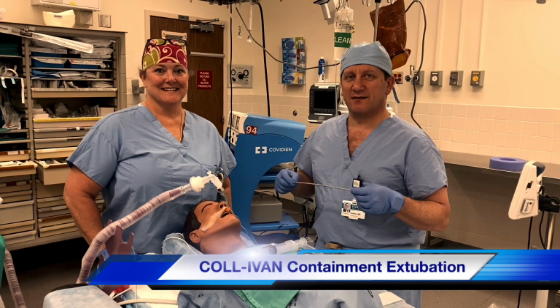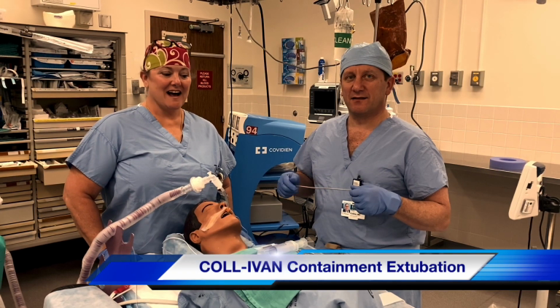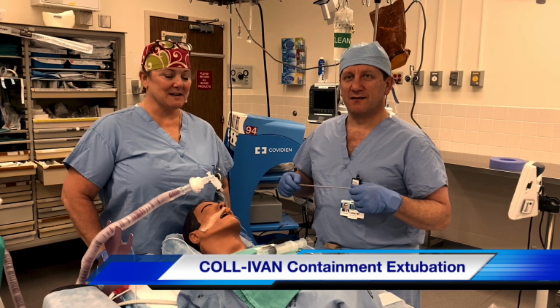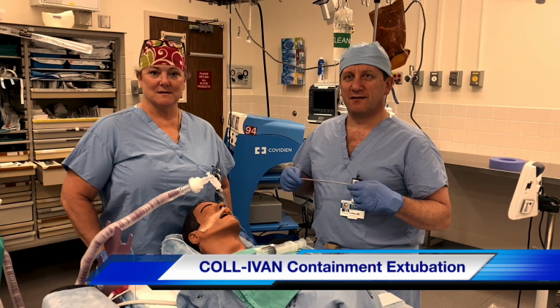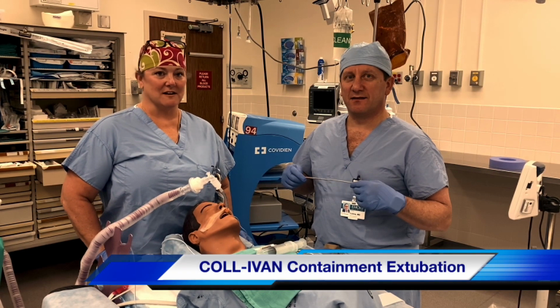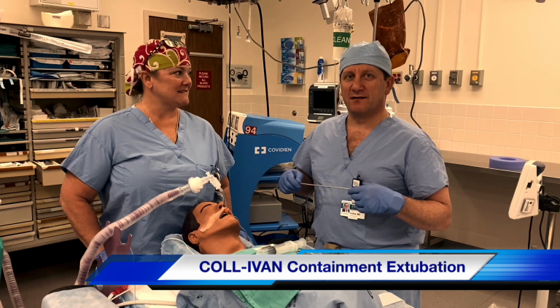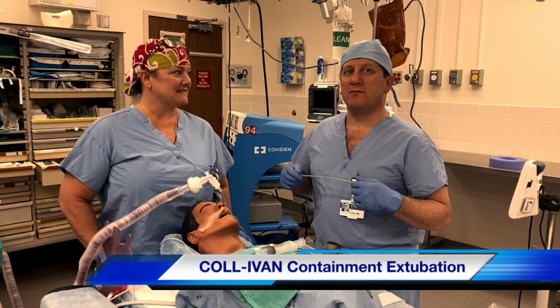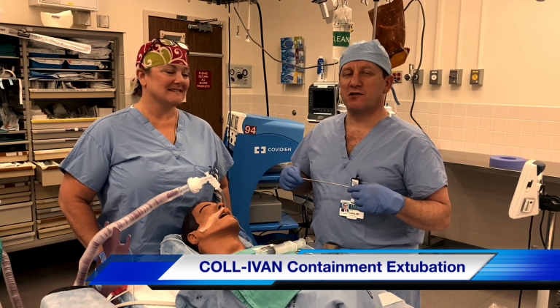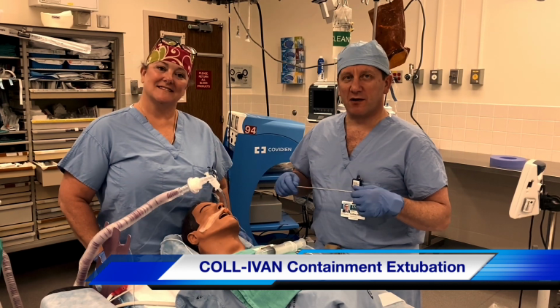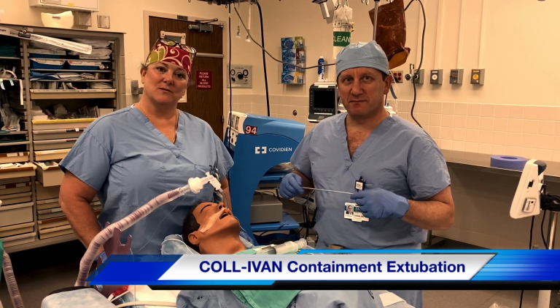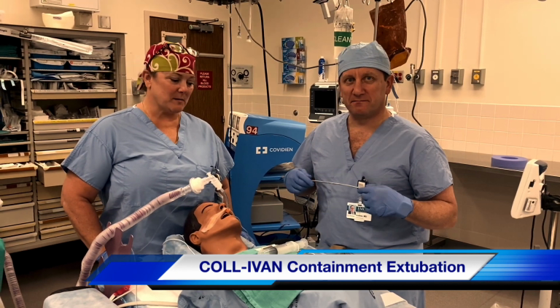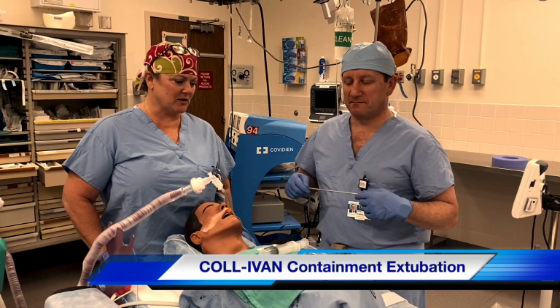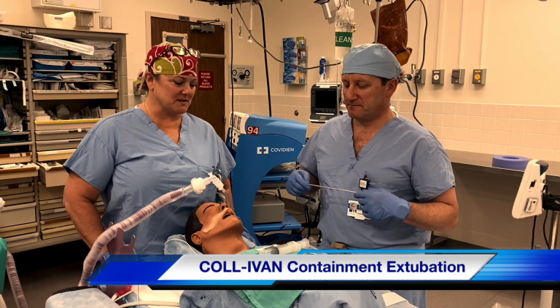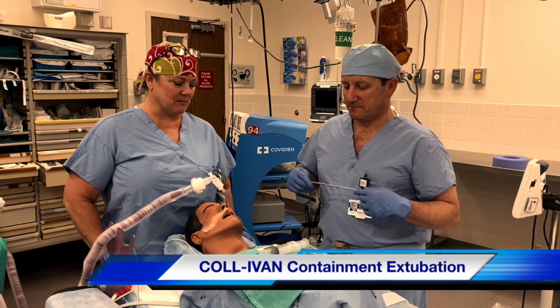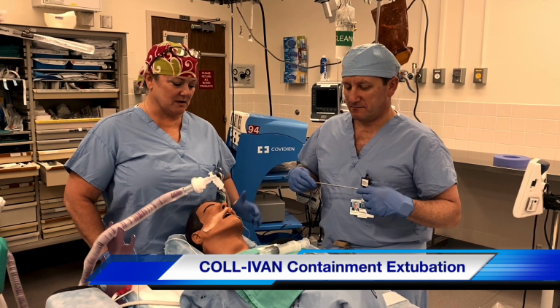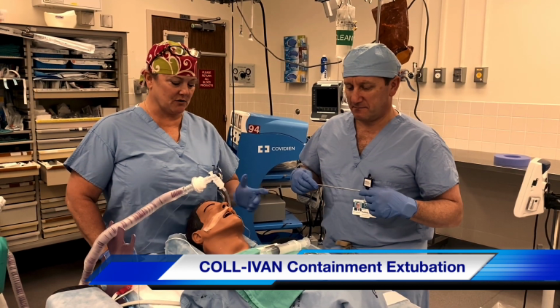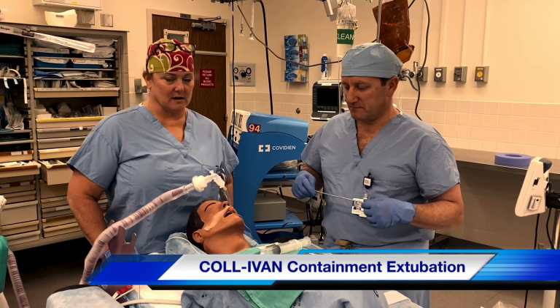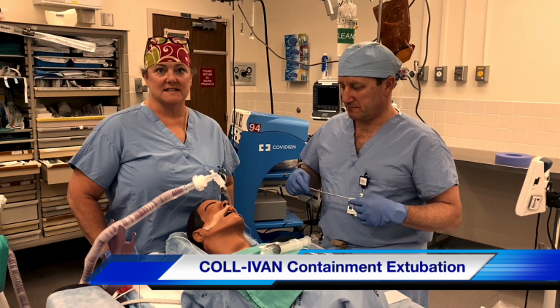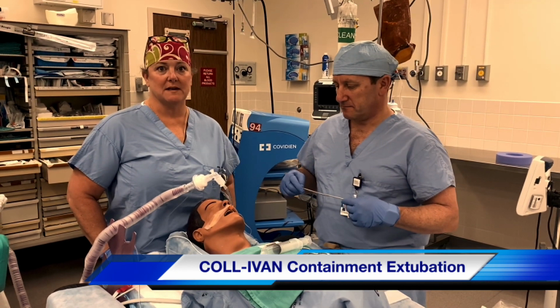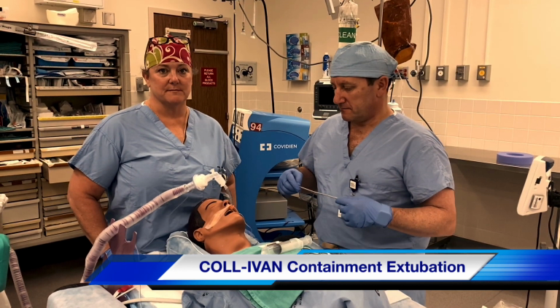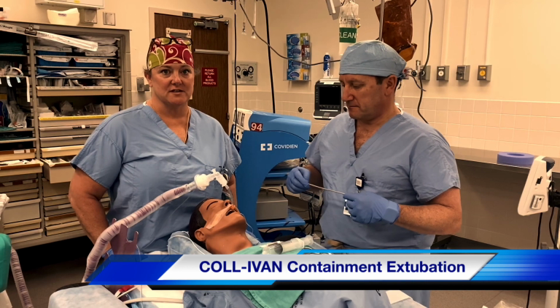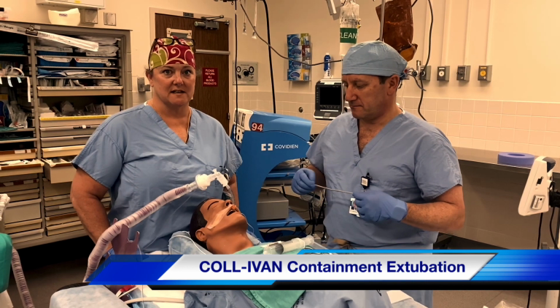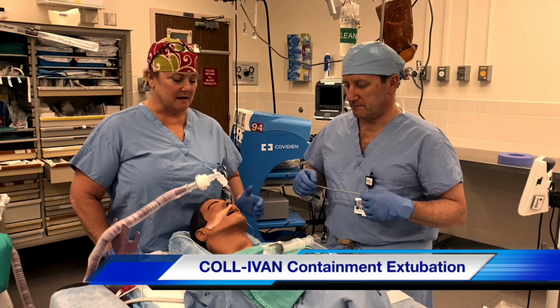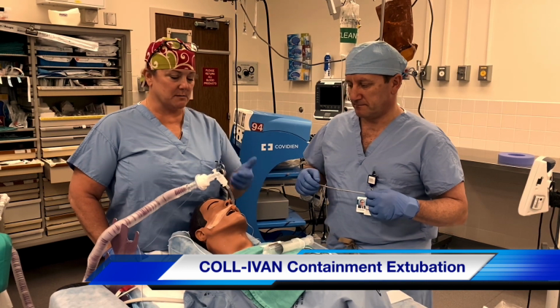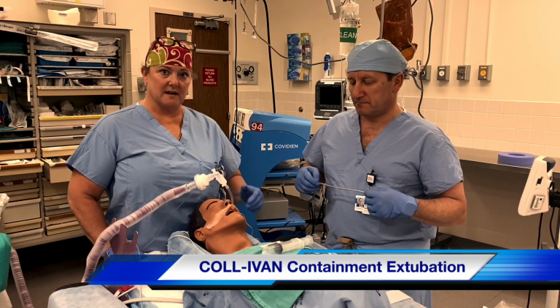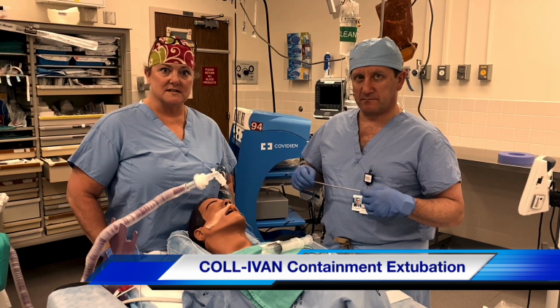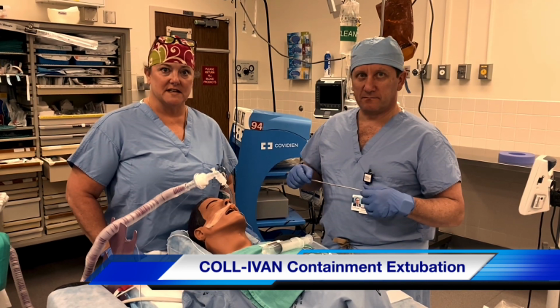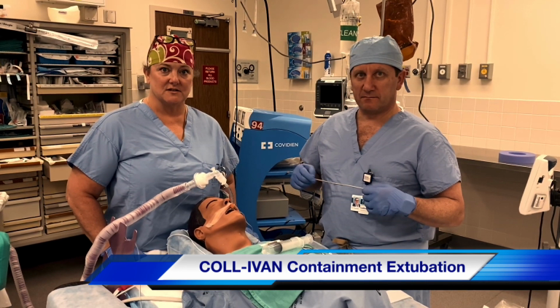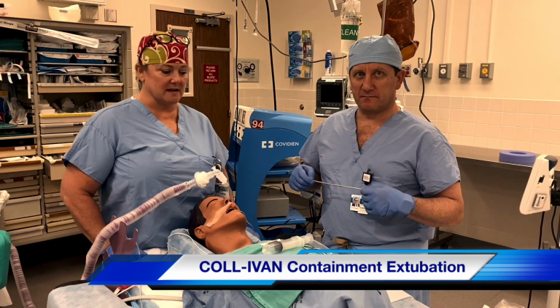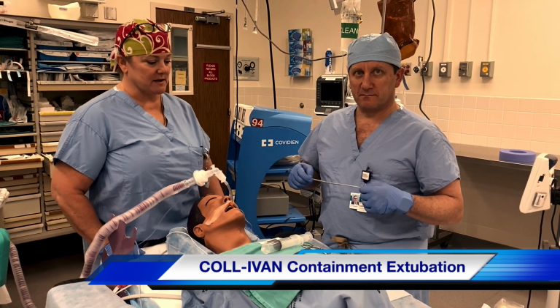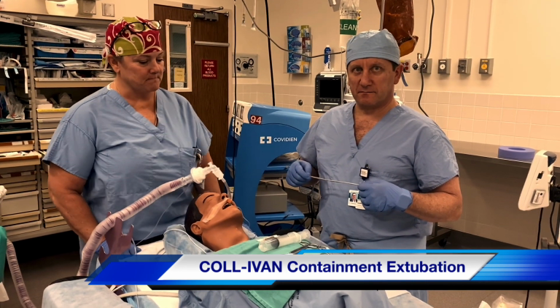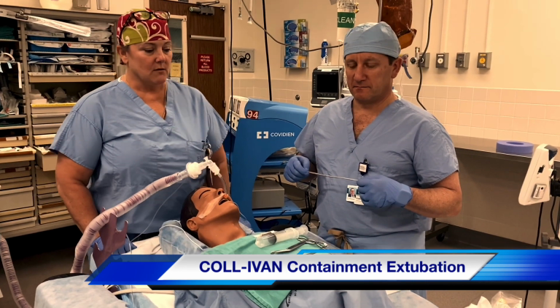Hi, I'm Dr. Cinnamon Sullivan. I'm Dr. Jeremy Collins. We're from Emory University, and we want to show you a containment extubation technique to prevent aerosolization during extubation.